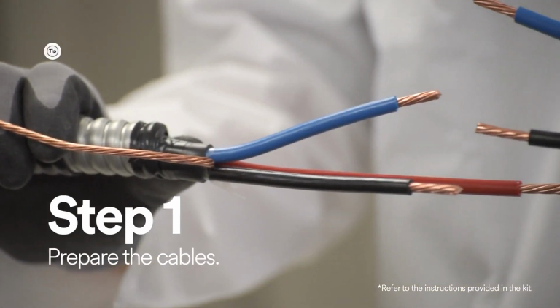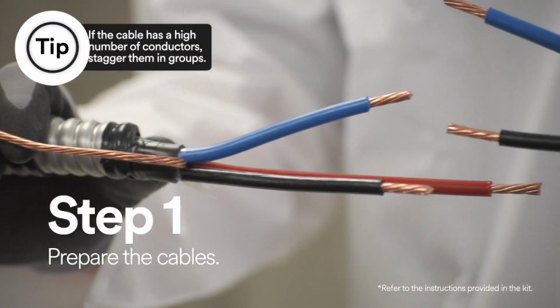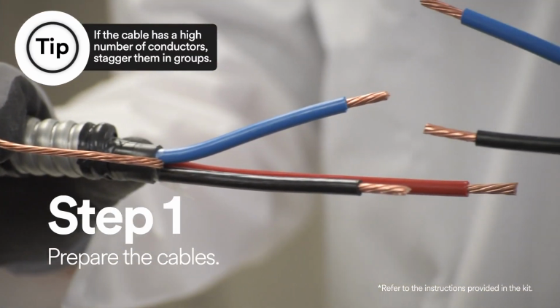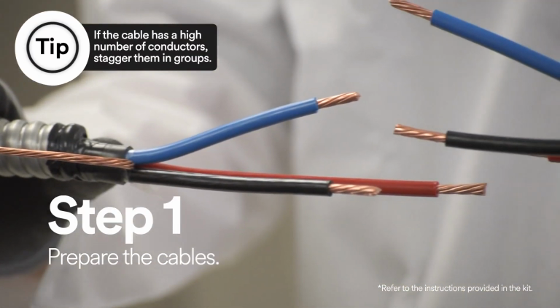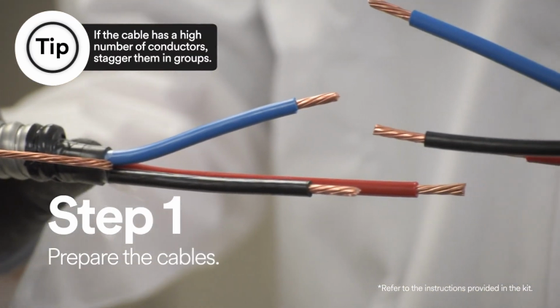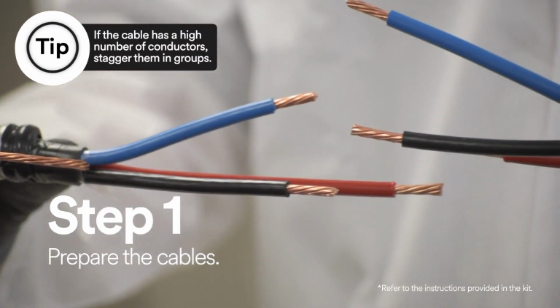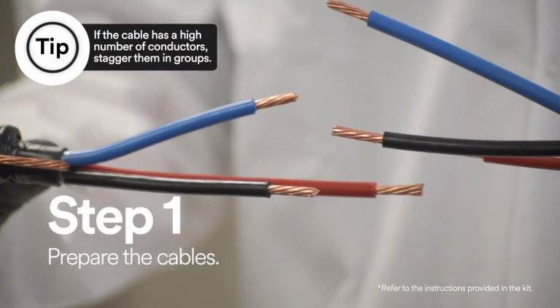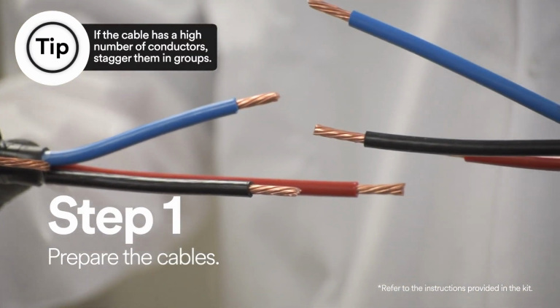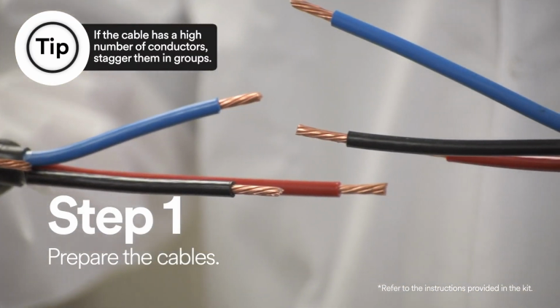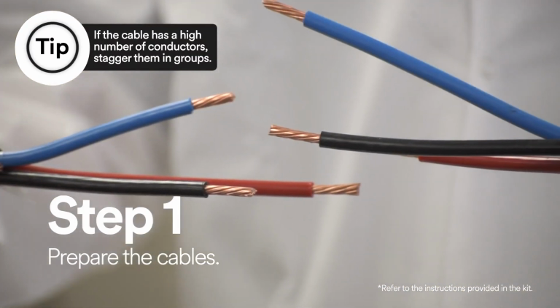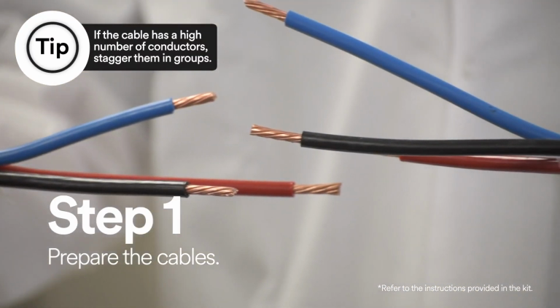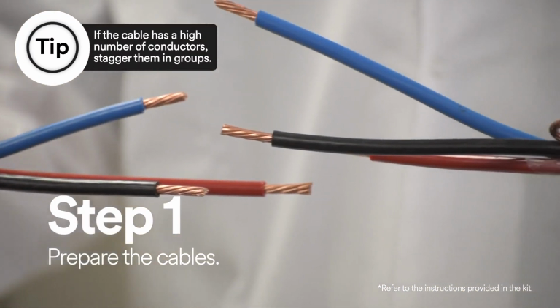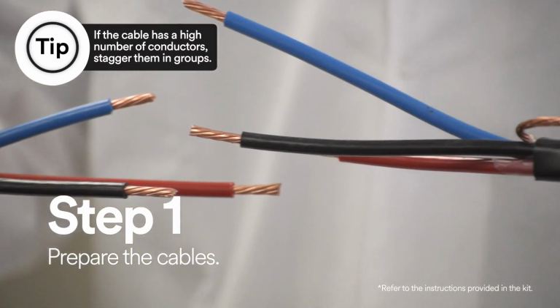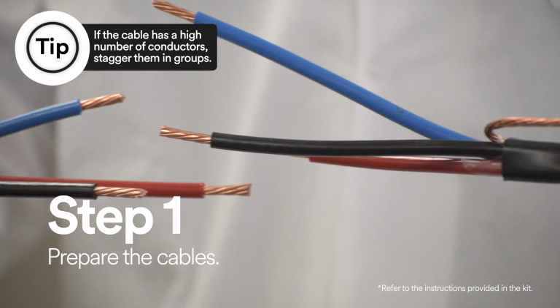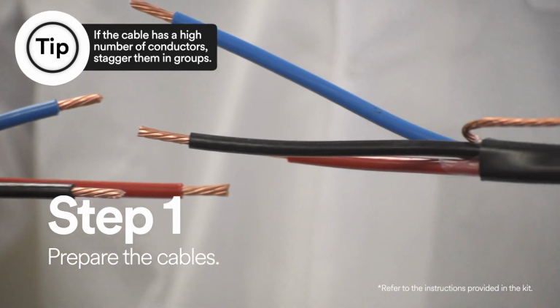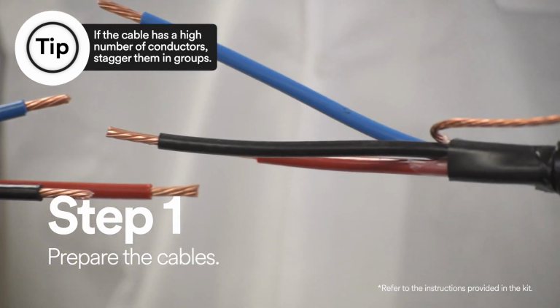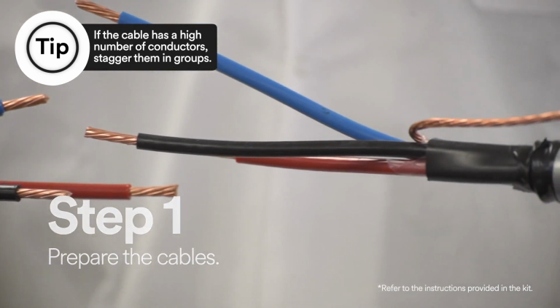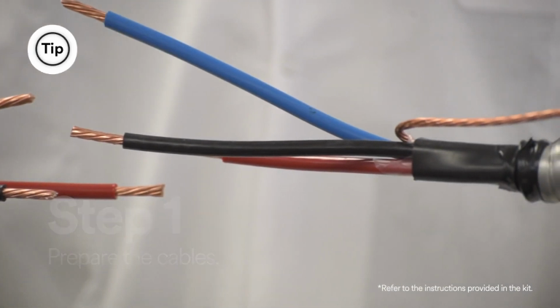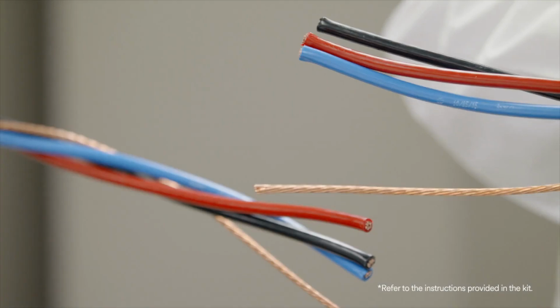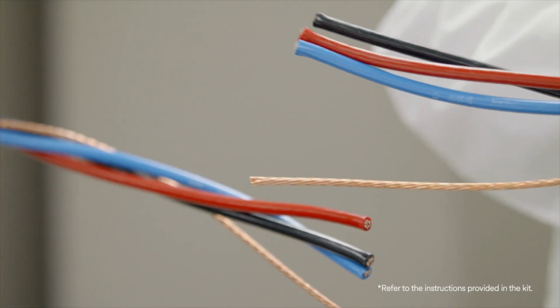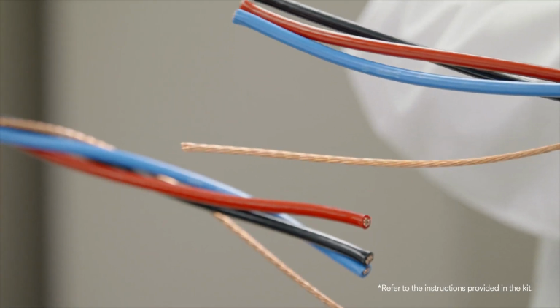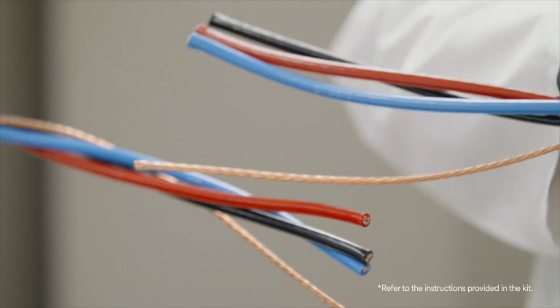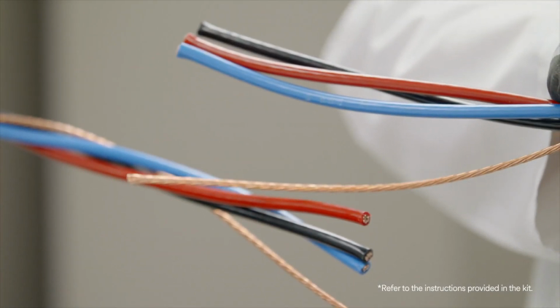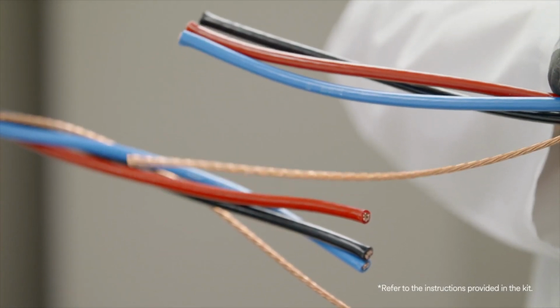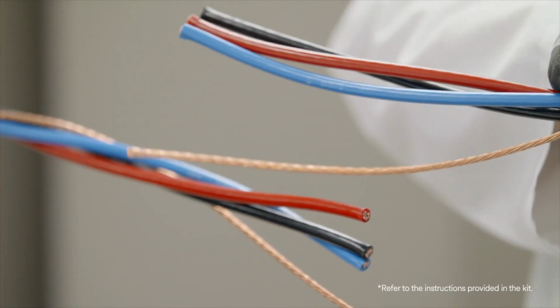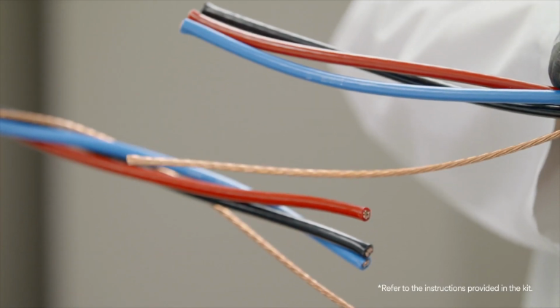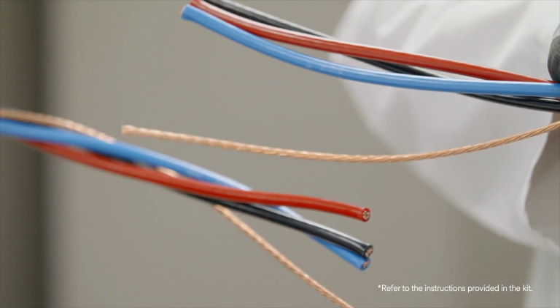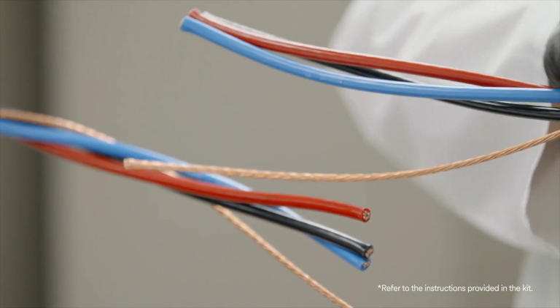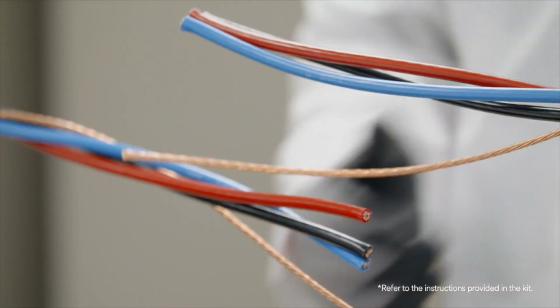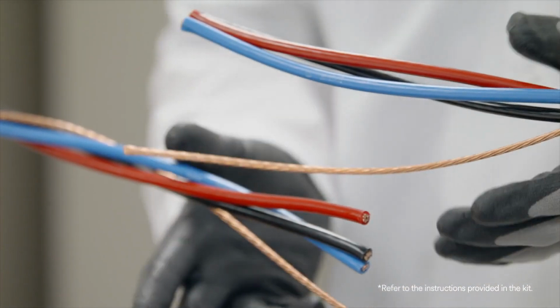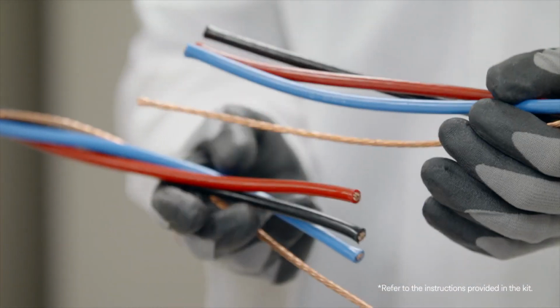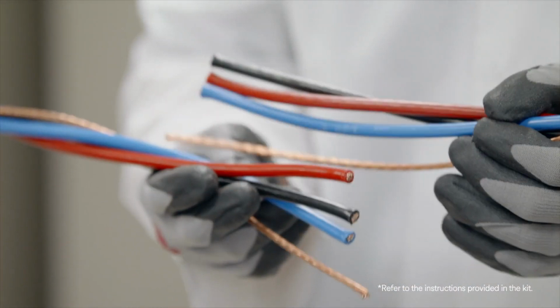First, you have to properly prepare the cables. To prepare the cable, first position cables and then cut so the conductor ends overlap.